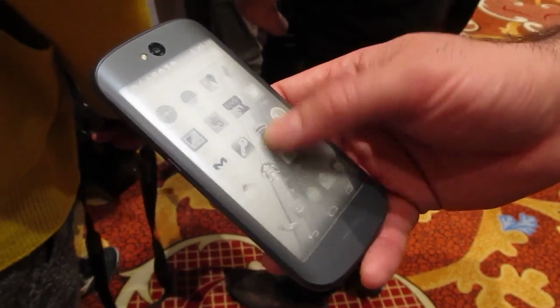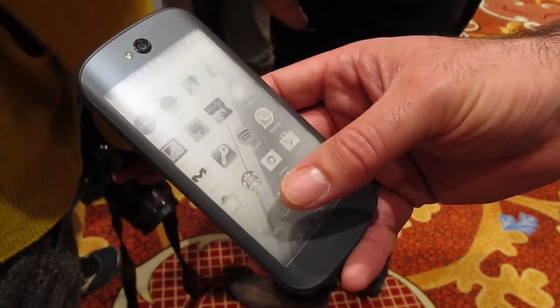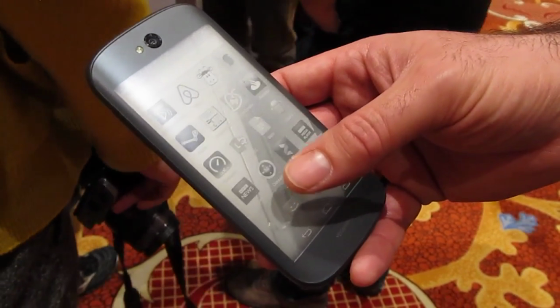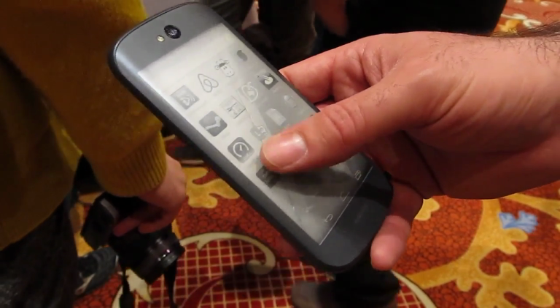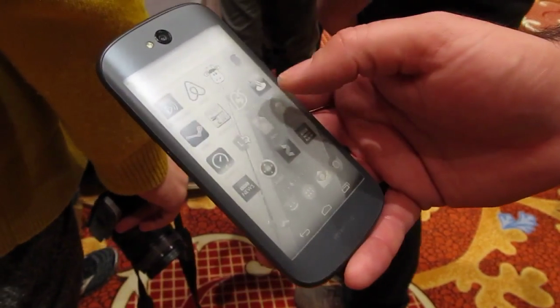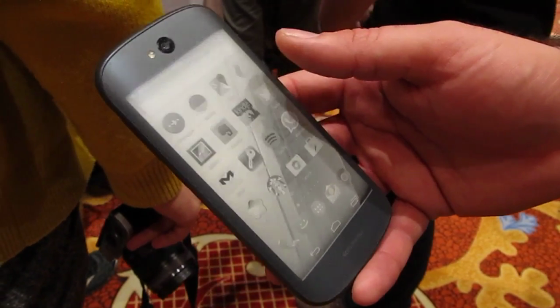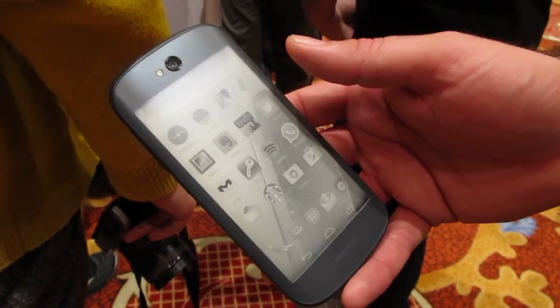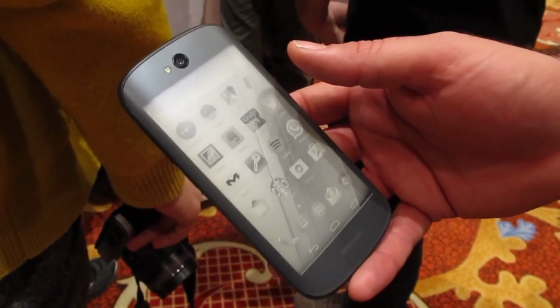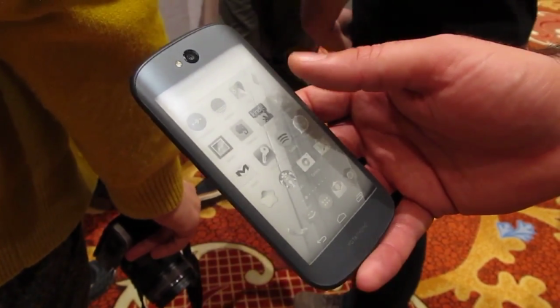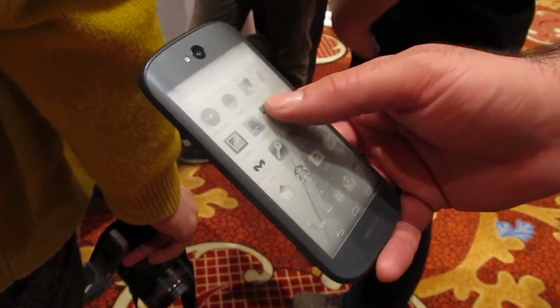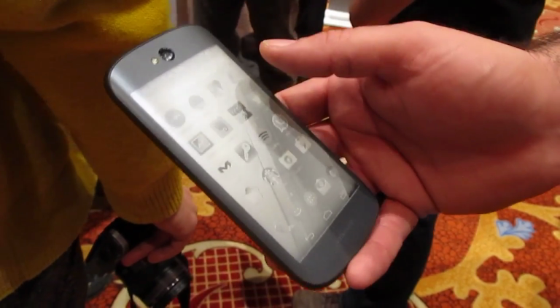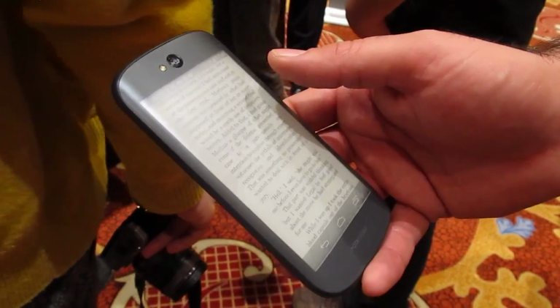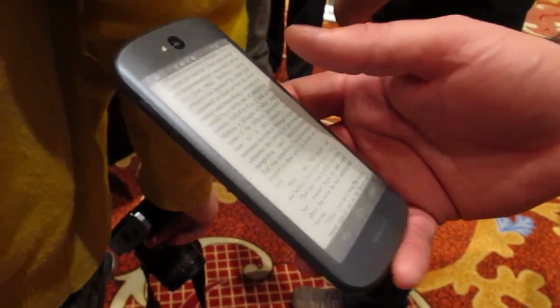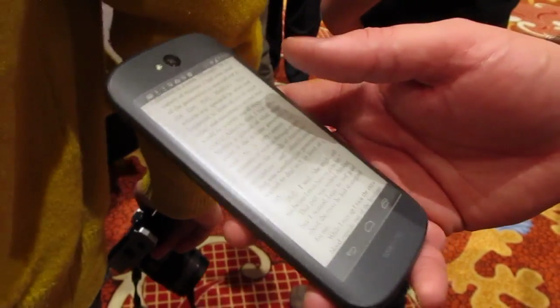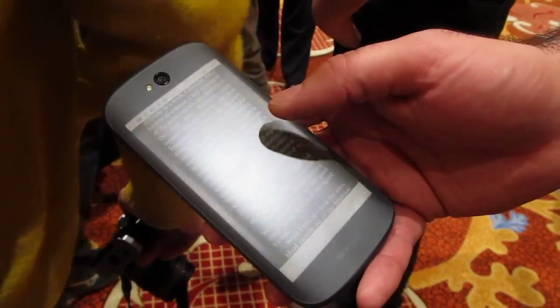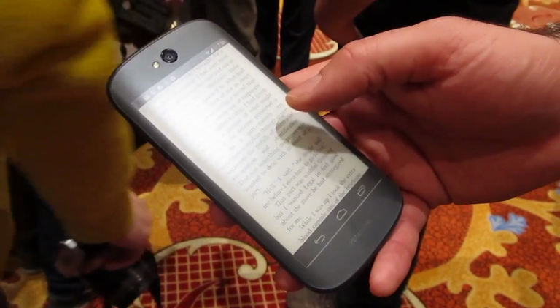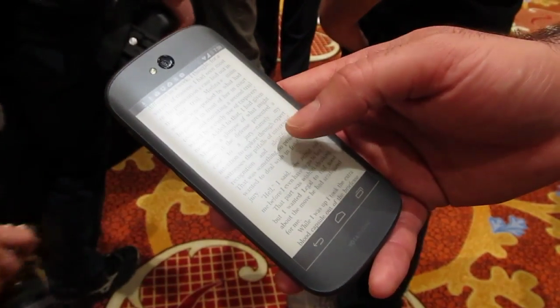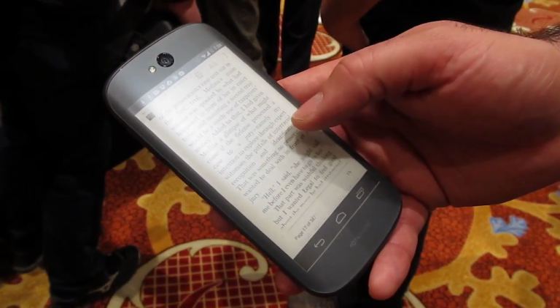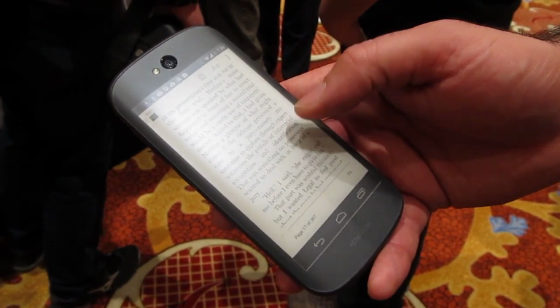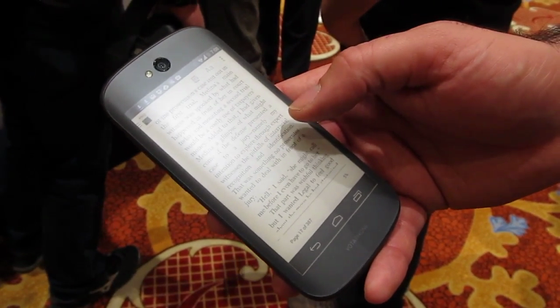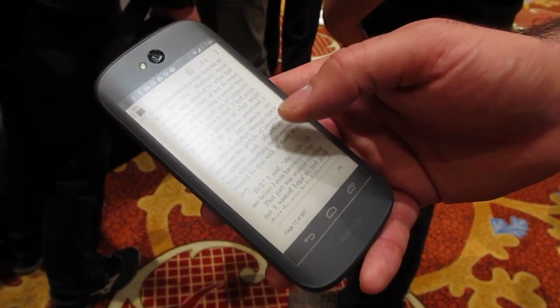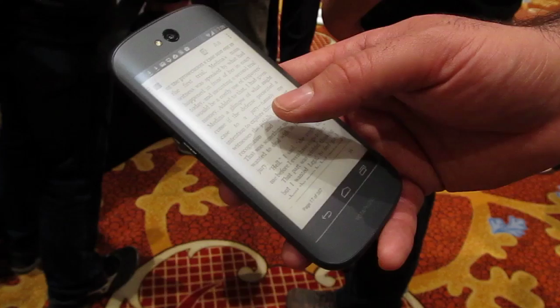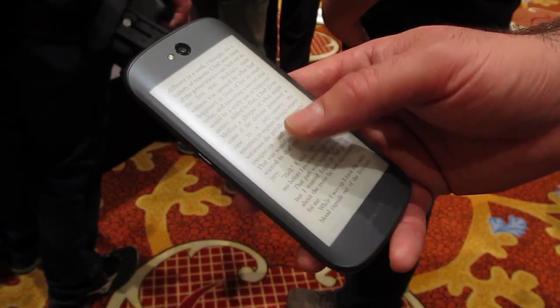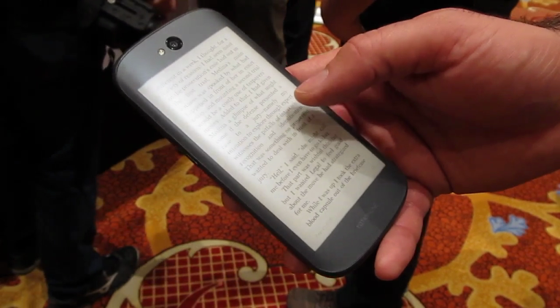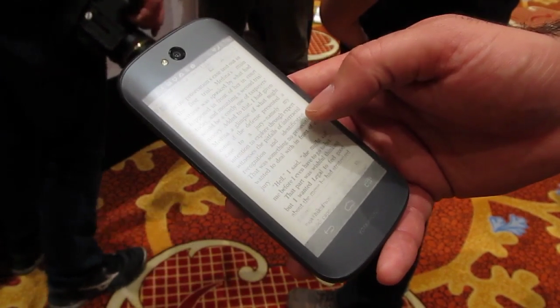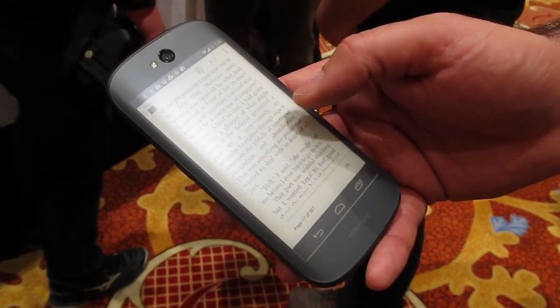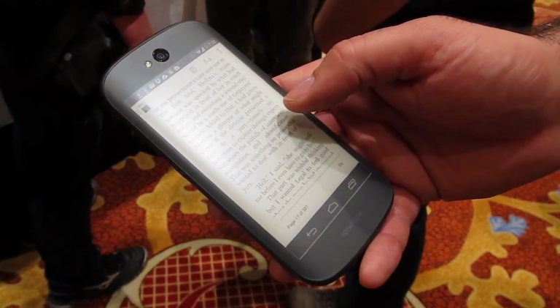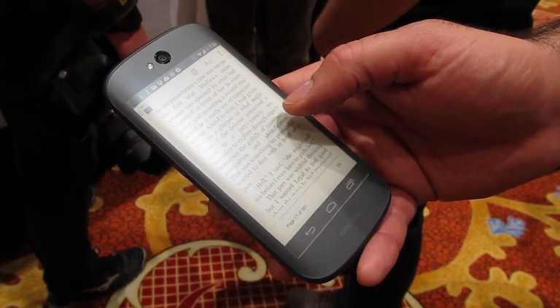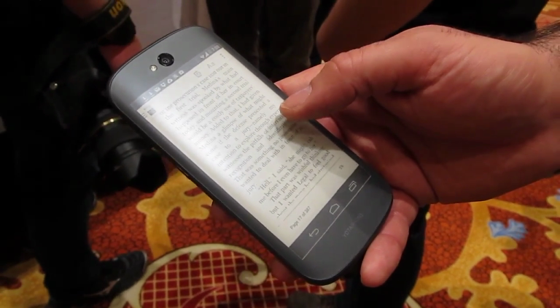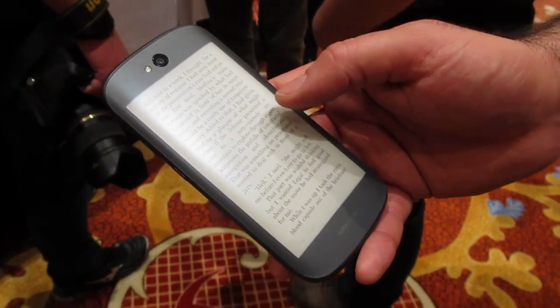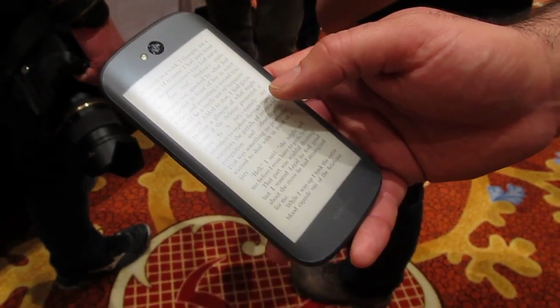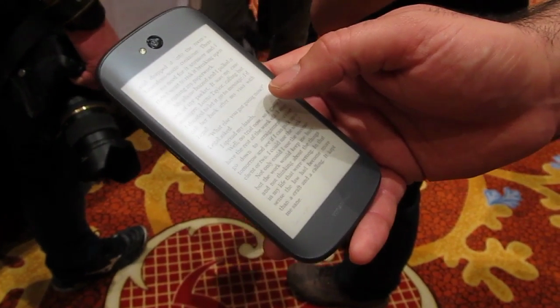So here you have just Android — Stock Android, KitKat. If you're a Kindle reader, you can read your Kindle book on this side now. And when you do, you can read for five days on a charge.